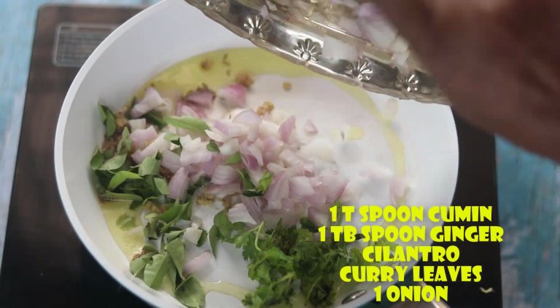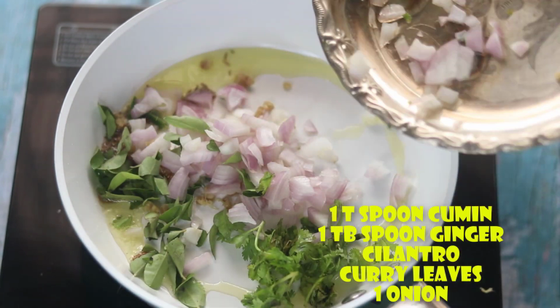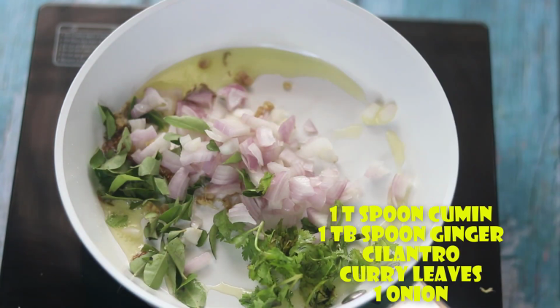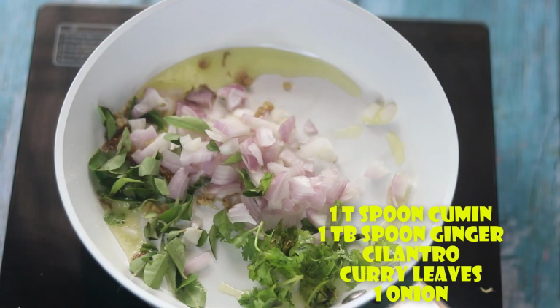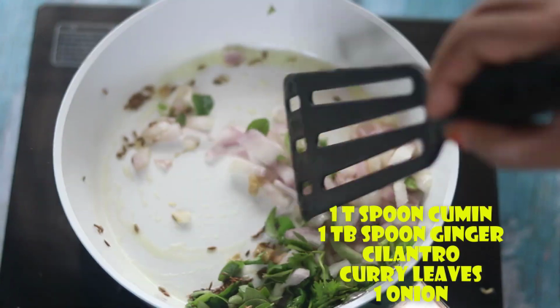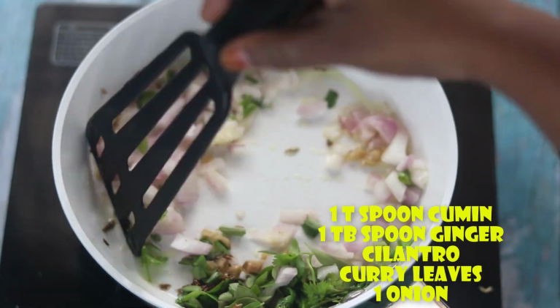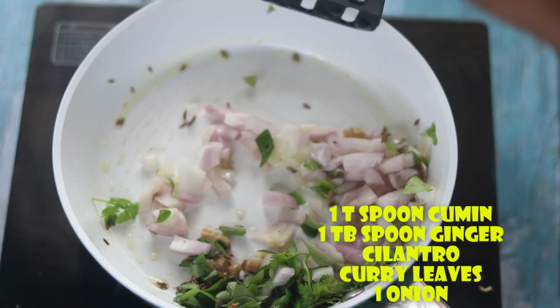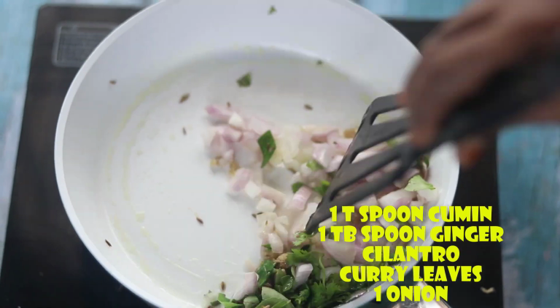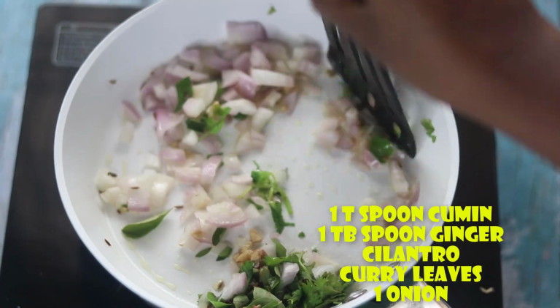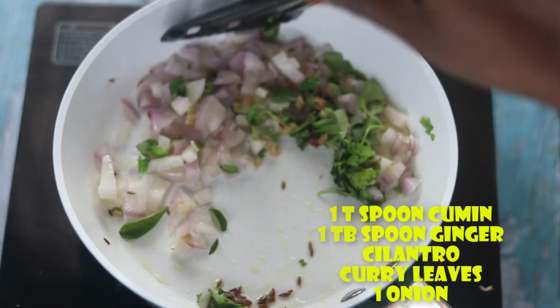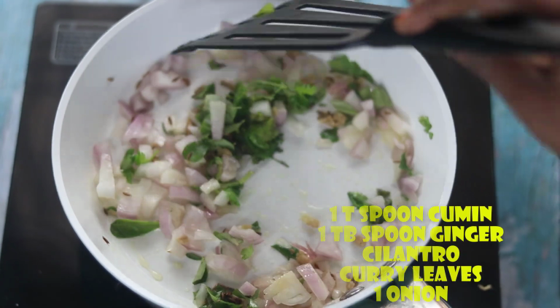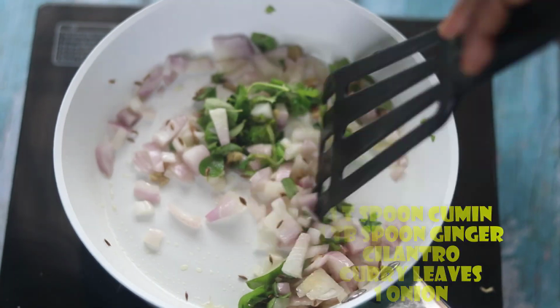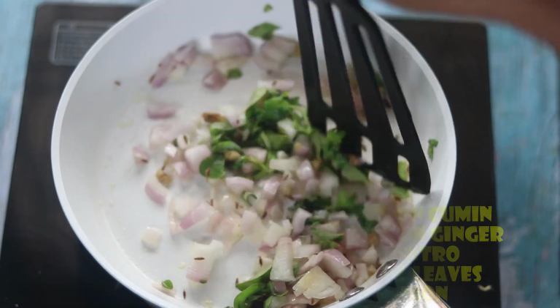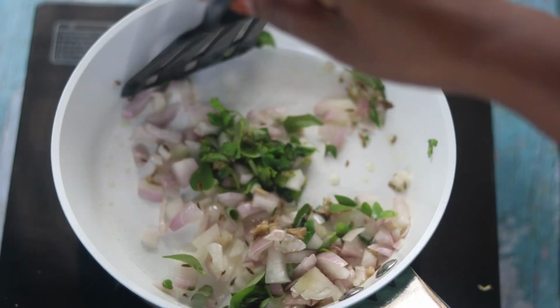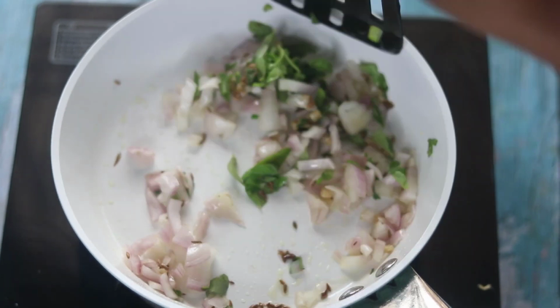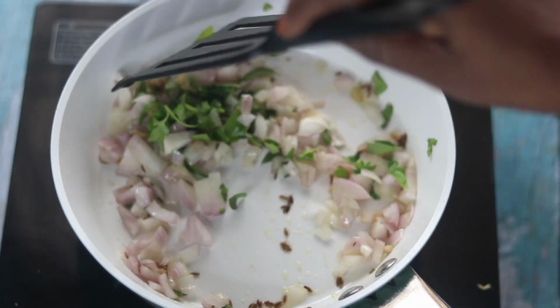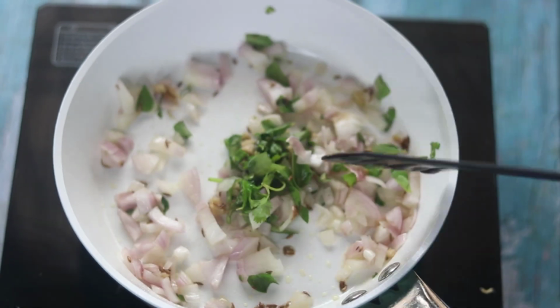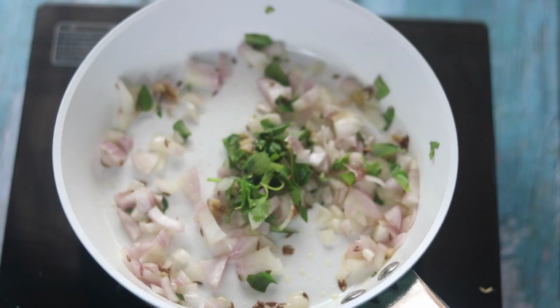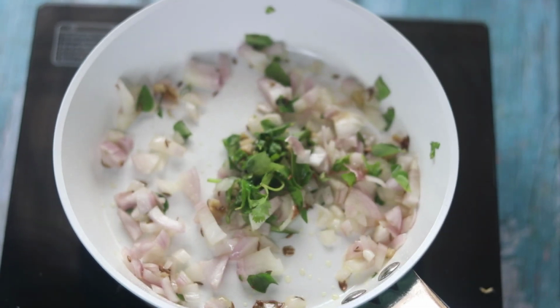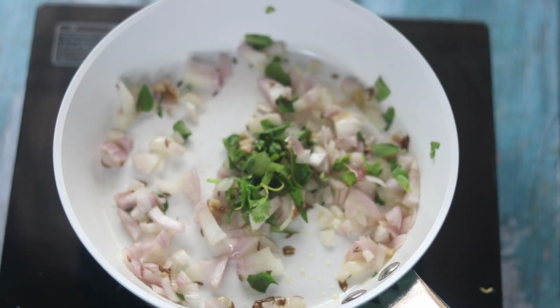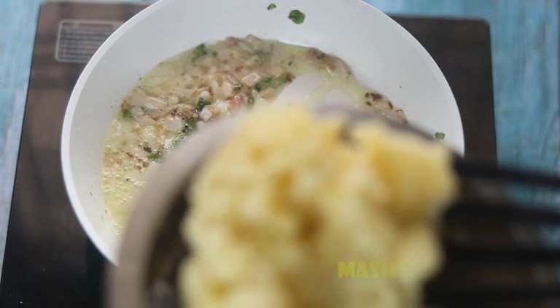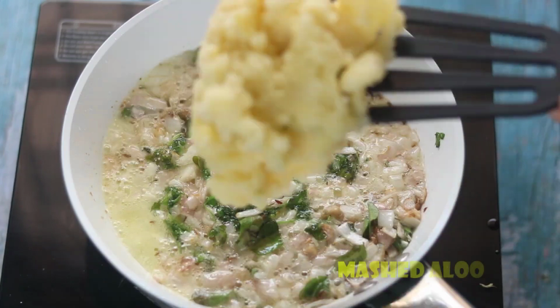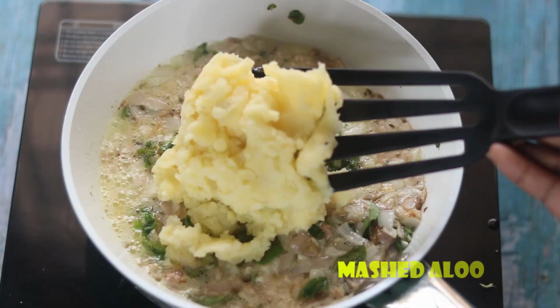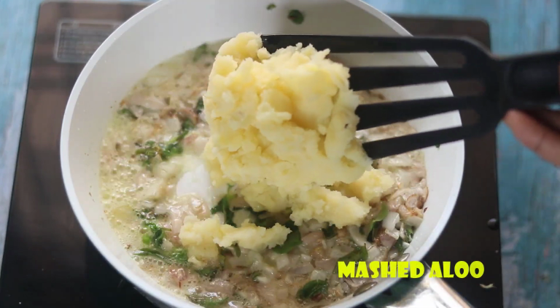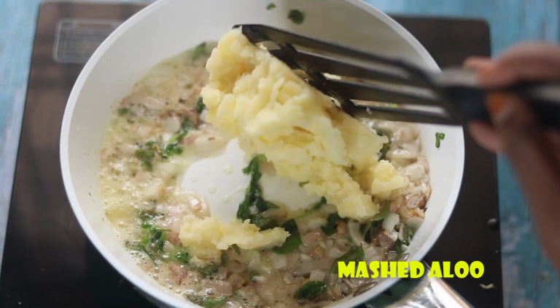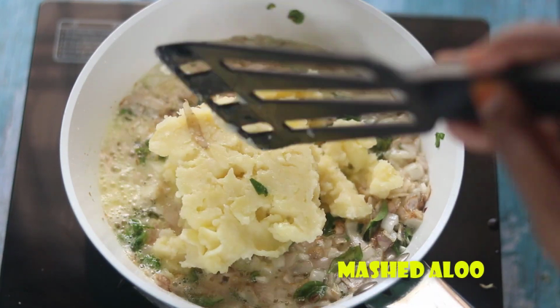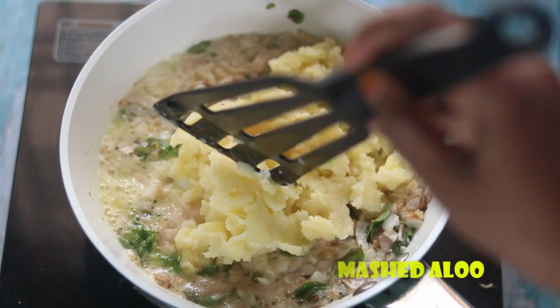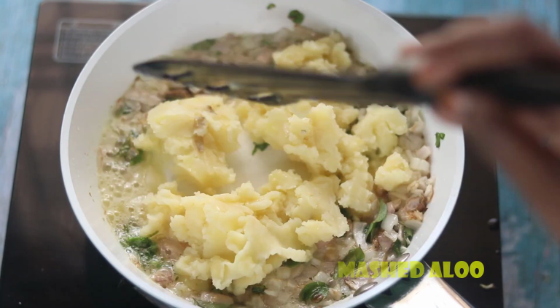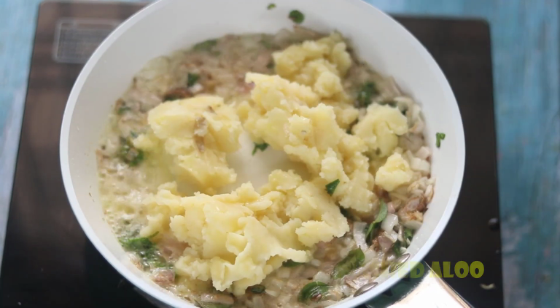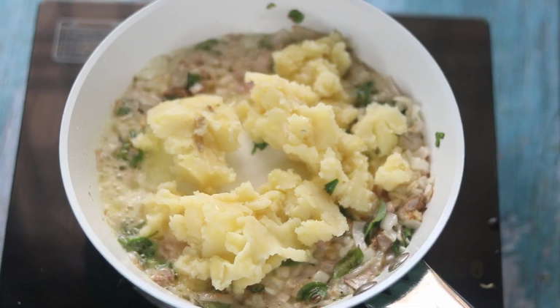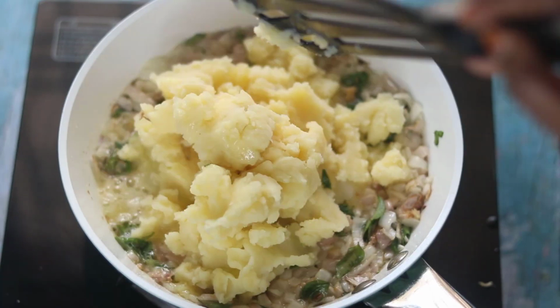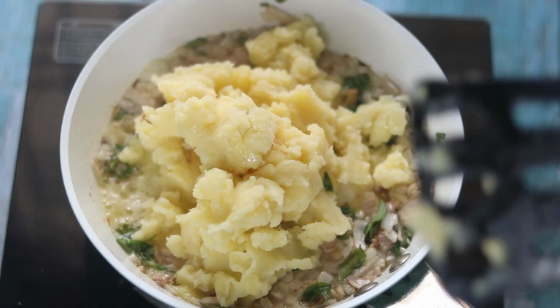Mix it with 1 teaspoon, 1 tablespoon. Add 1 tablespoon of flour and oil. We will mix it with the flour. Use a little water, let it cook on medium flame.